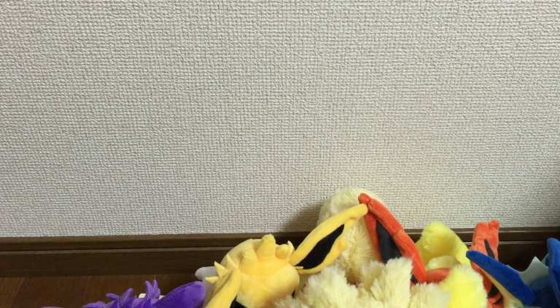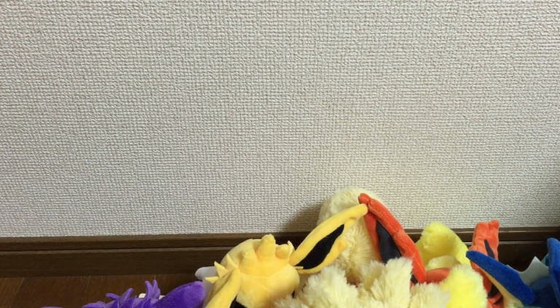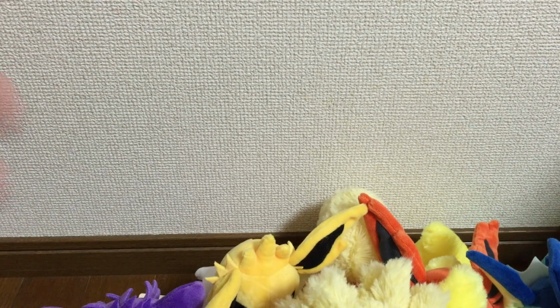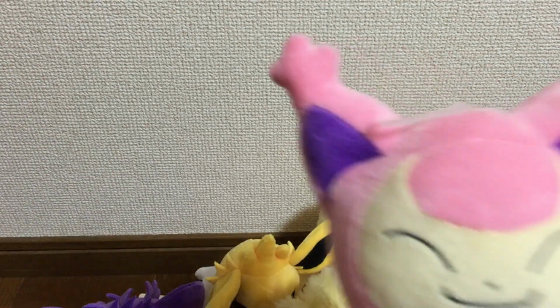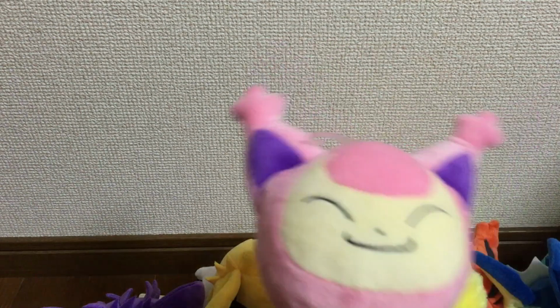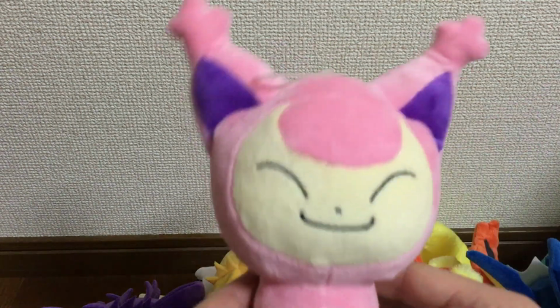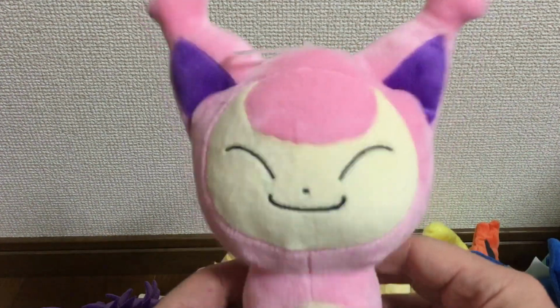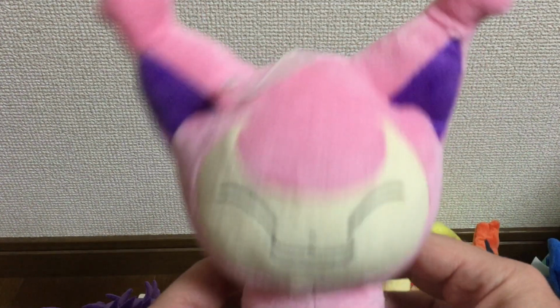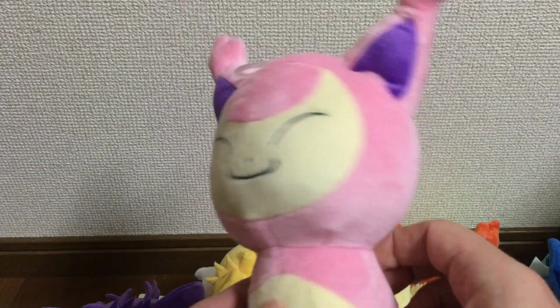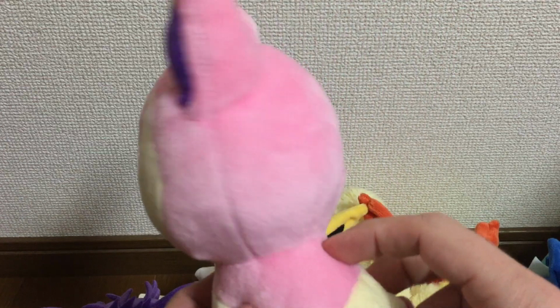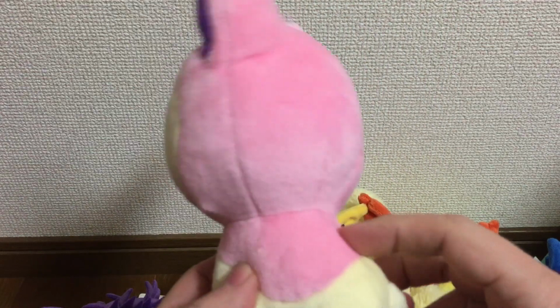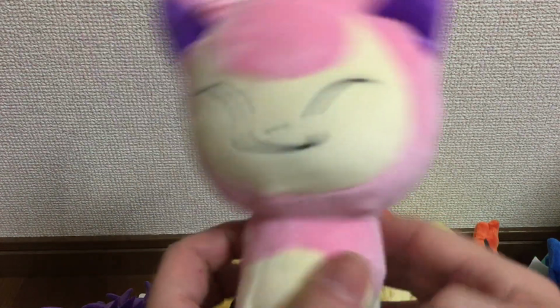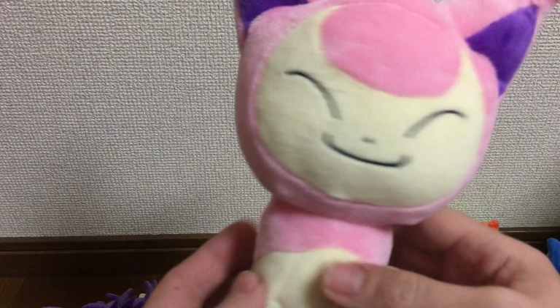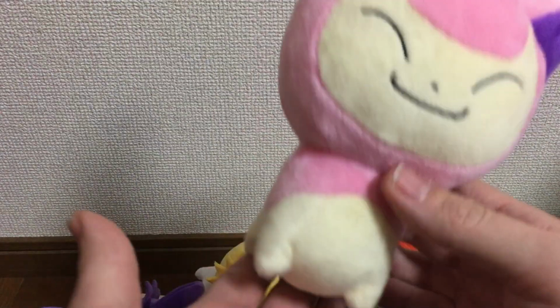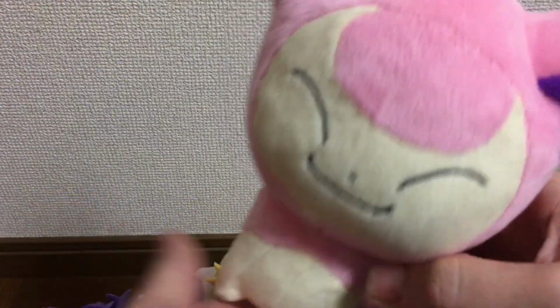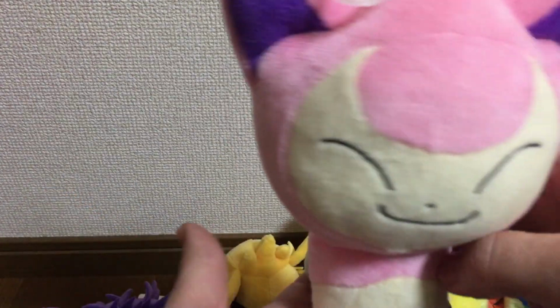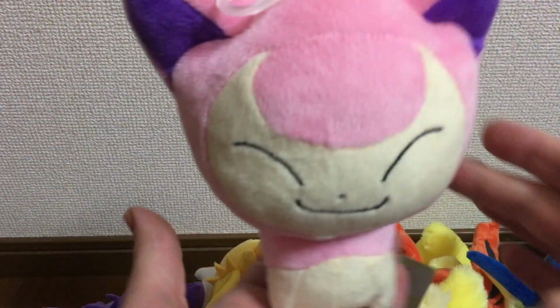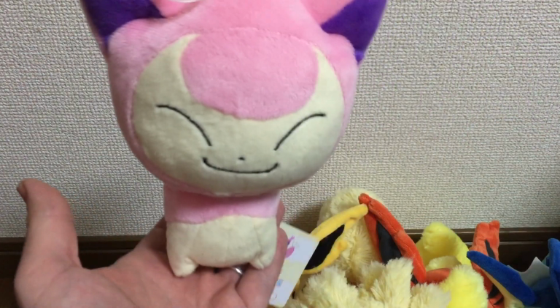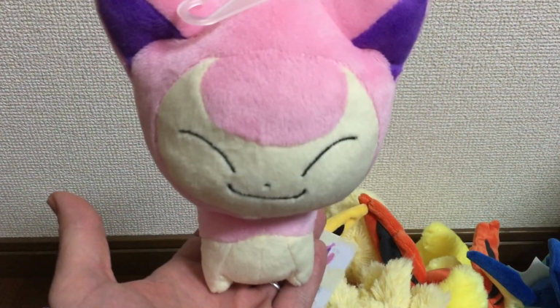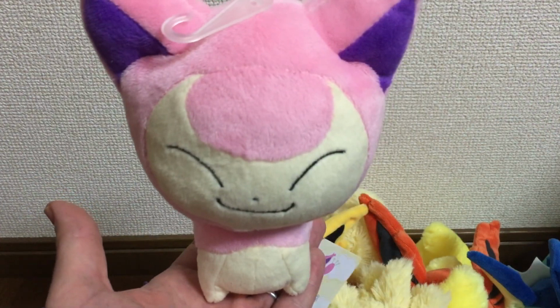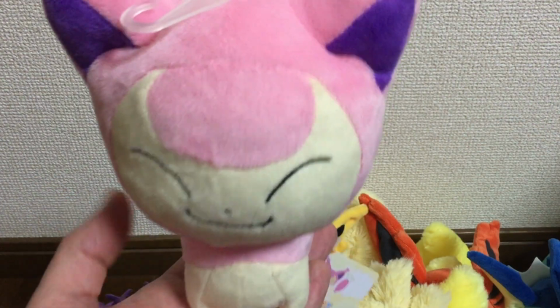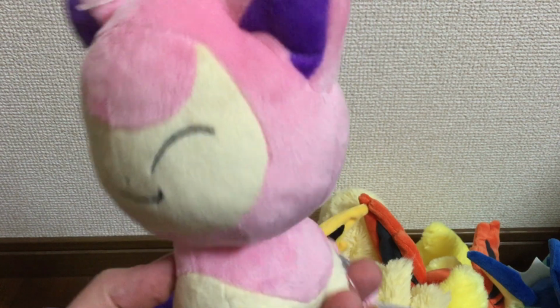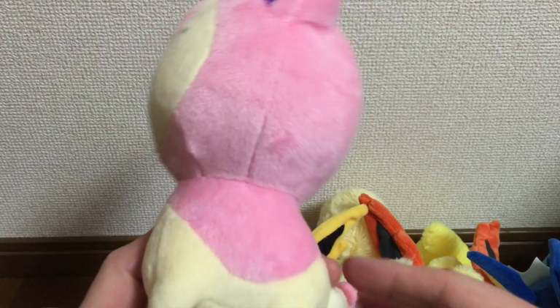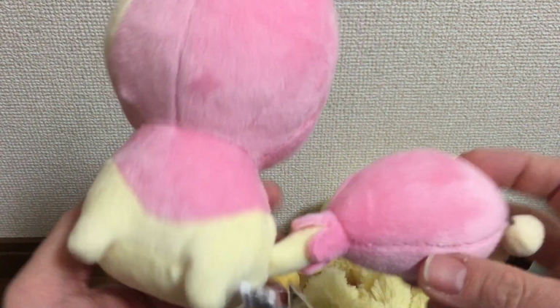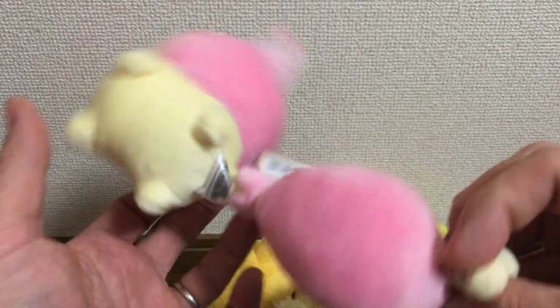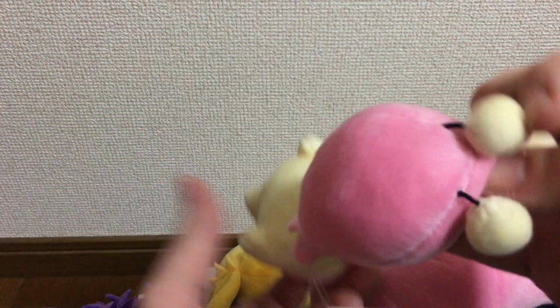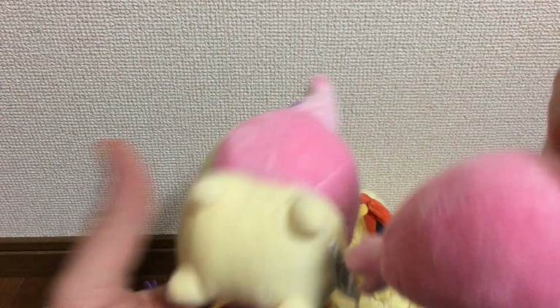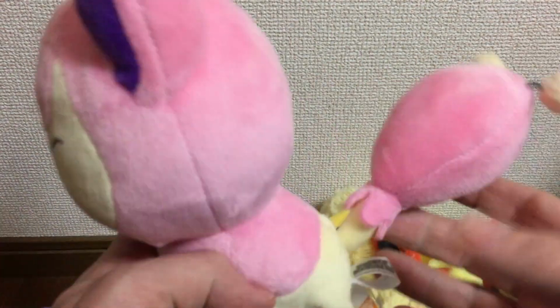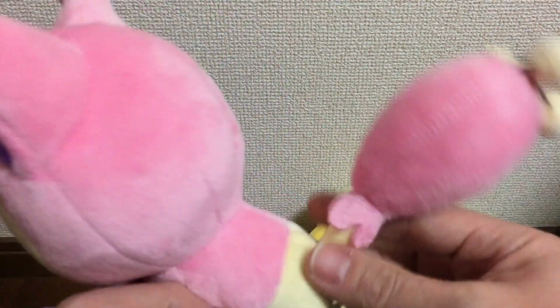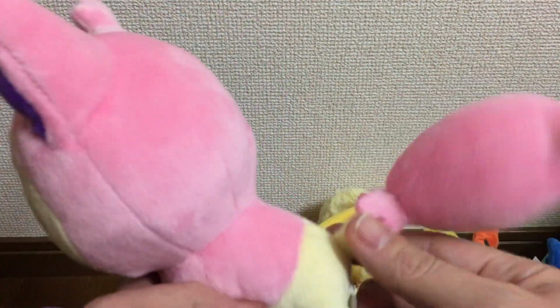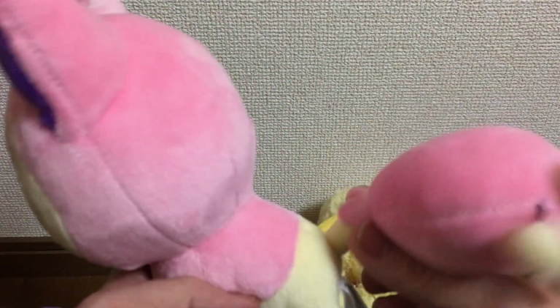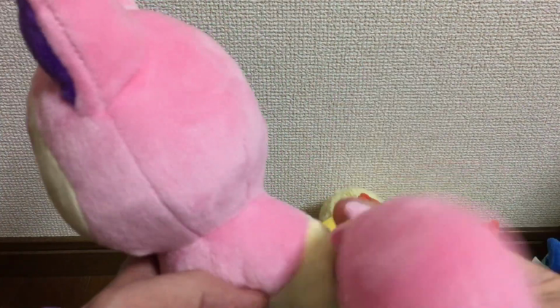And we have Skitty — I like Skitty's tail, it moves around.